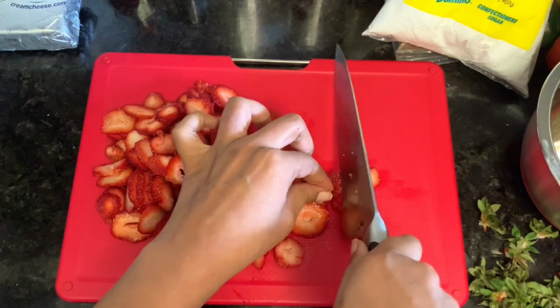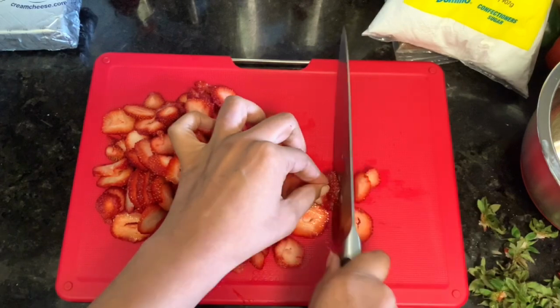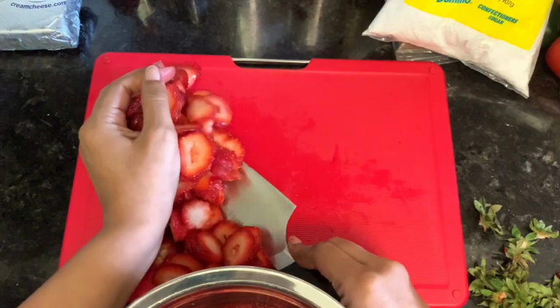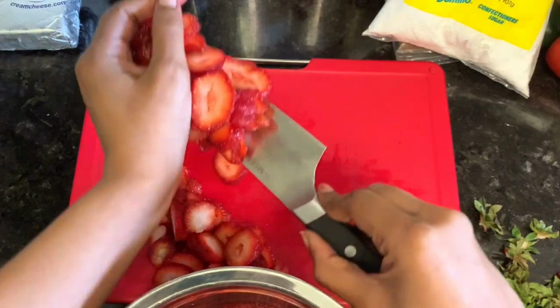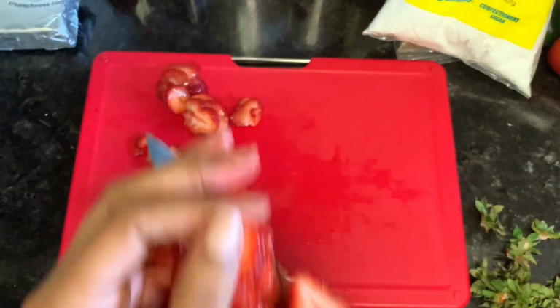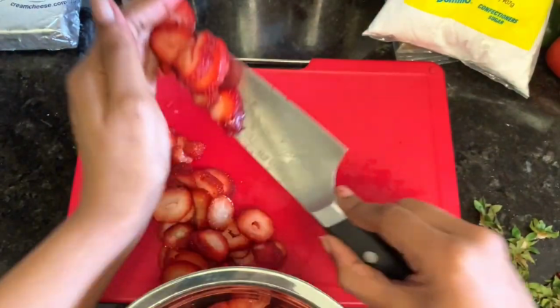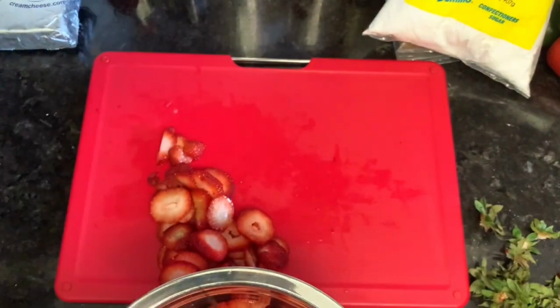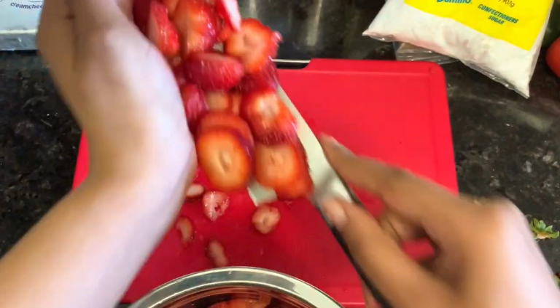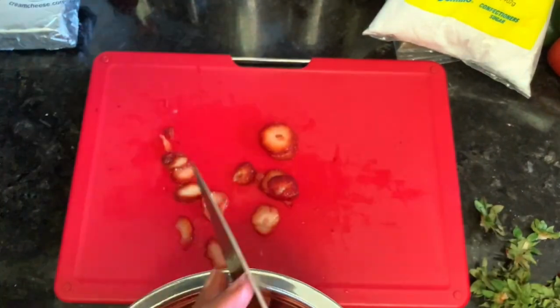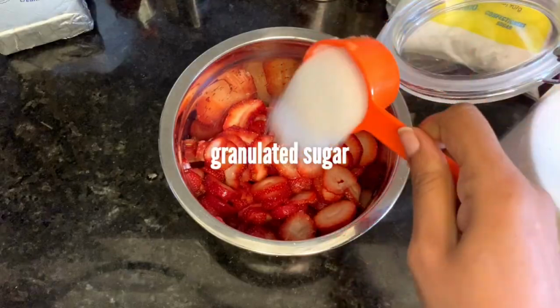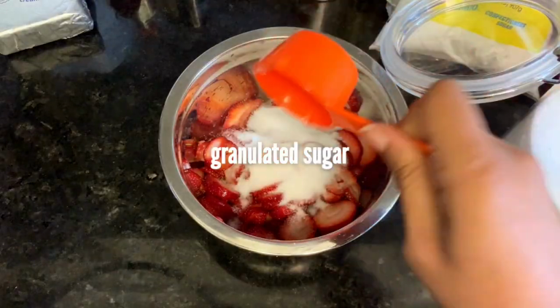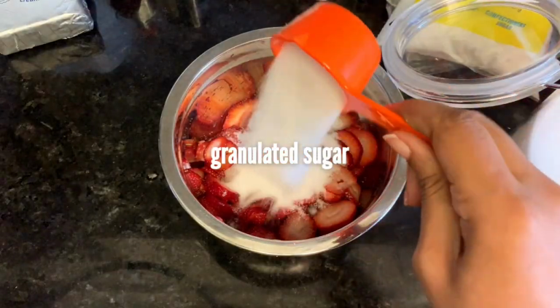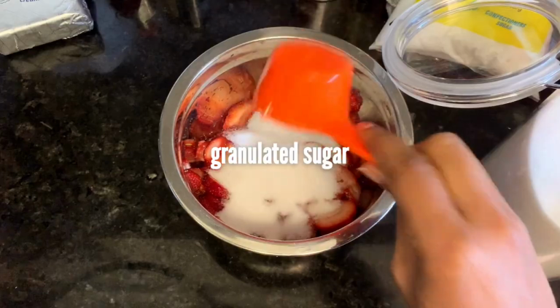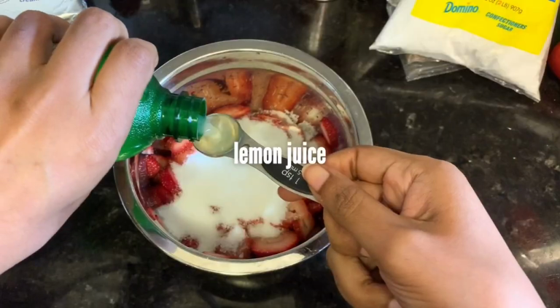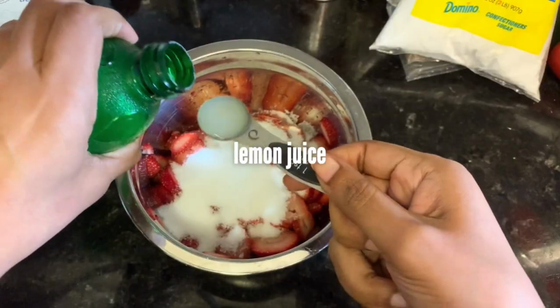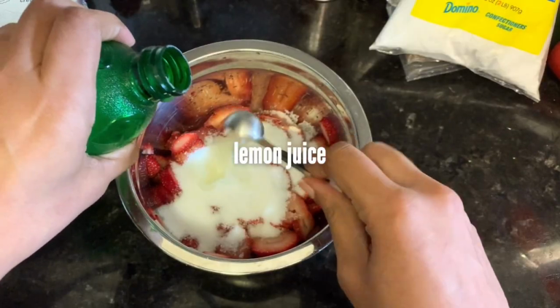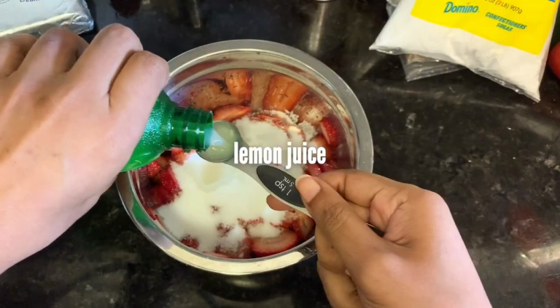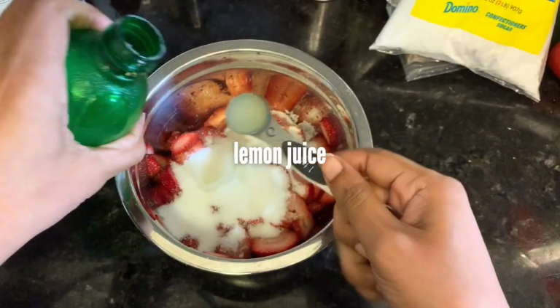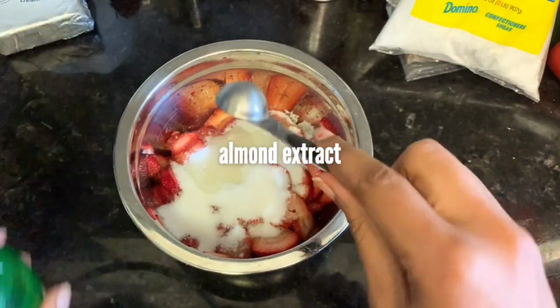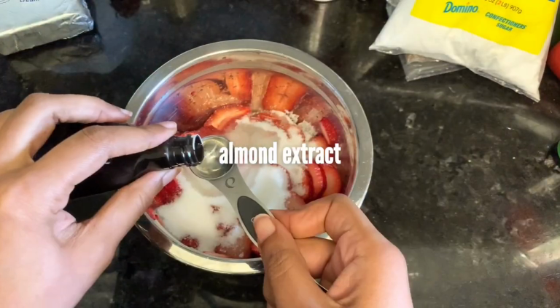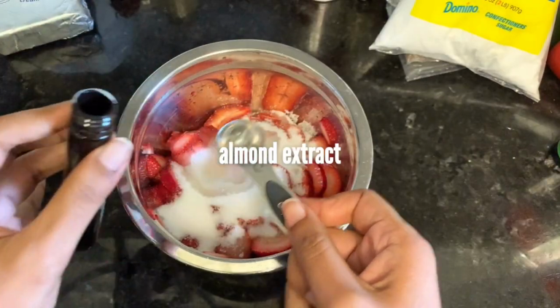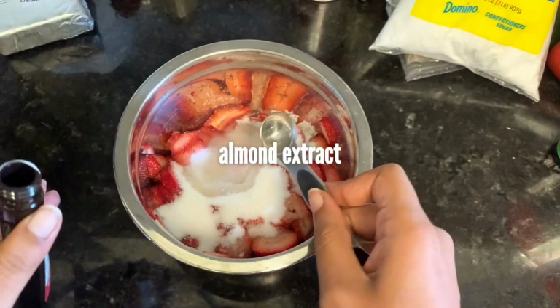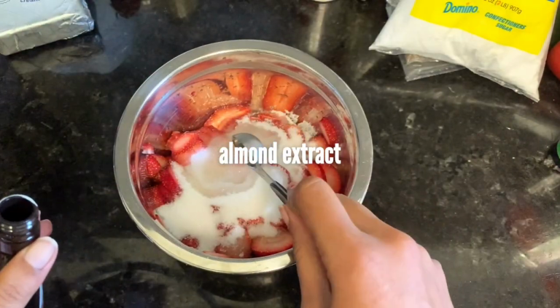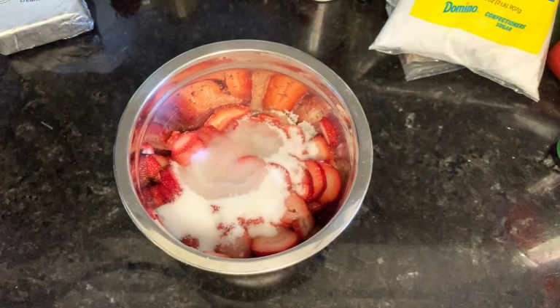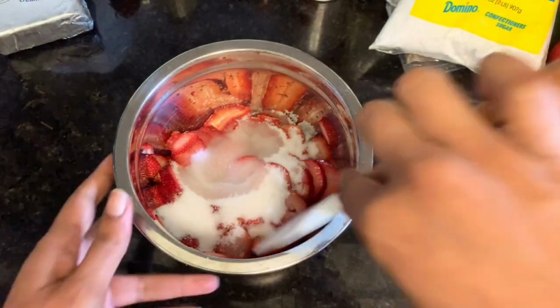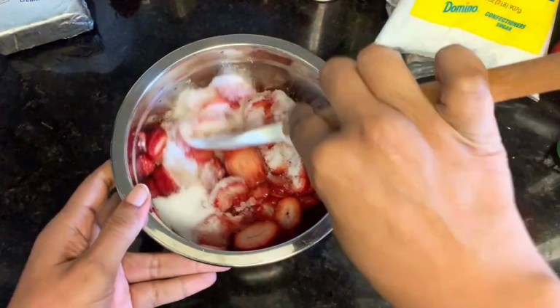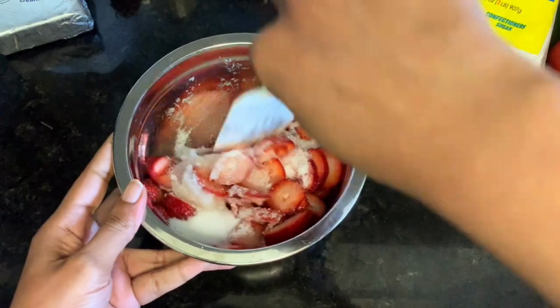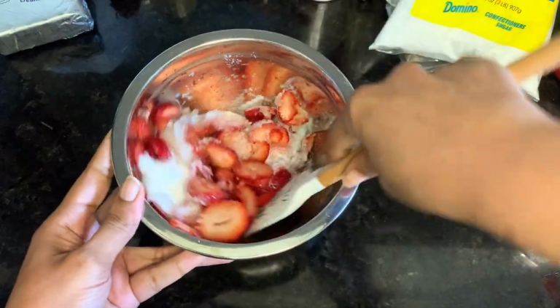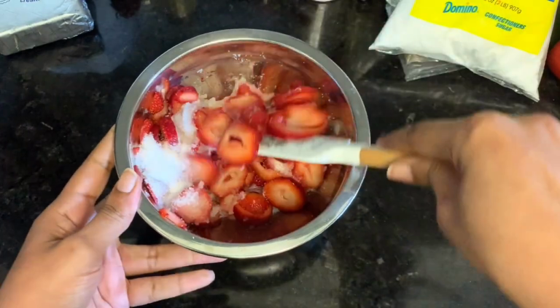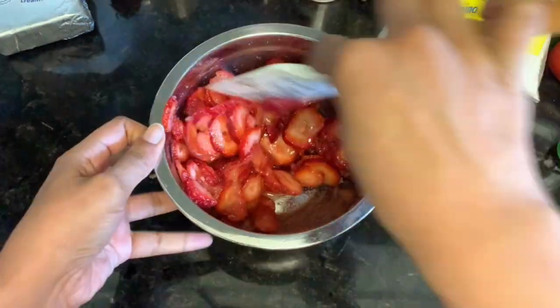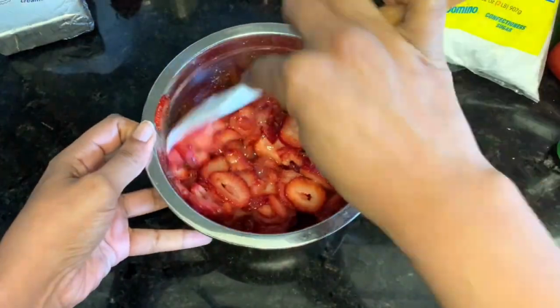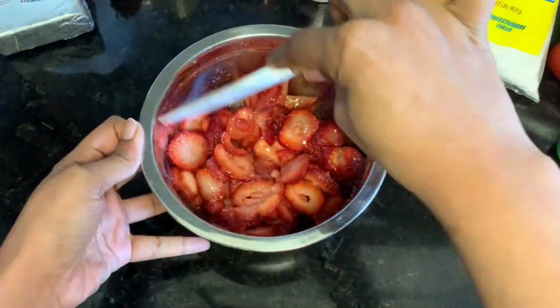After you have those all sliced up, put them in a bowl and add some sugar, some lemon juice, and some almond extract. Then set that aside so that the strawberries can release their juices.